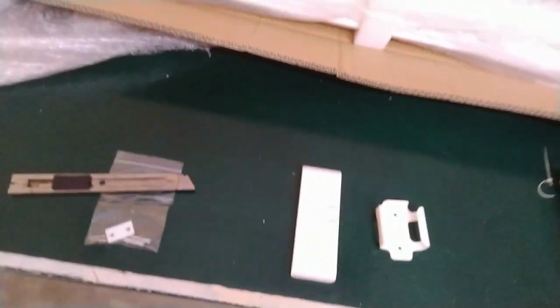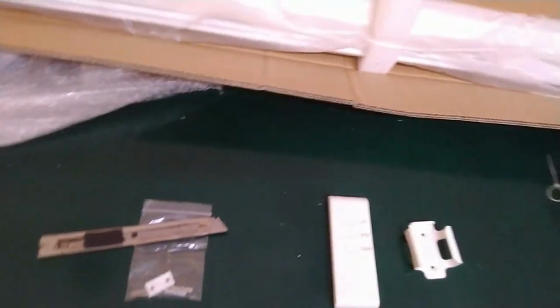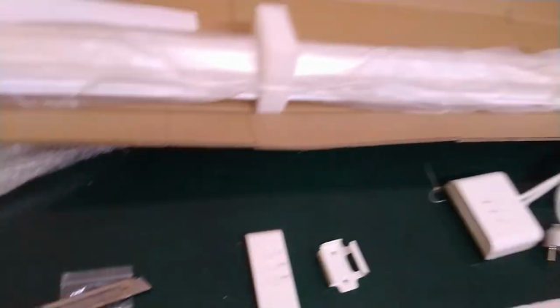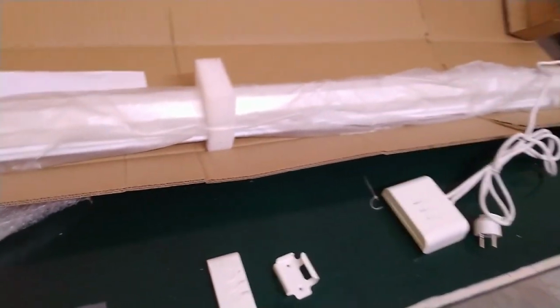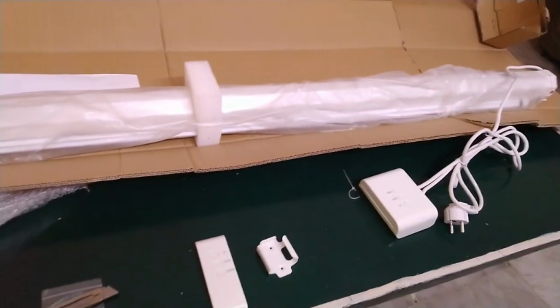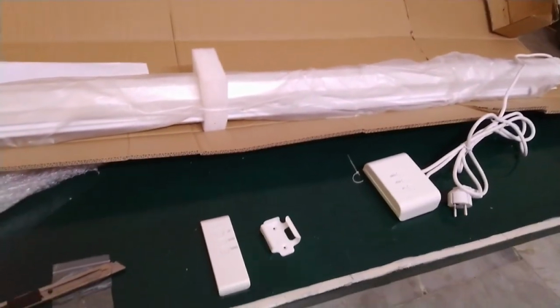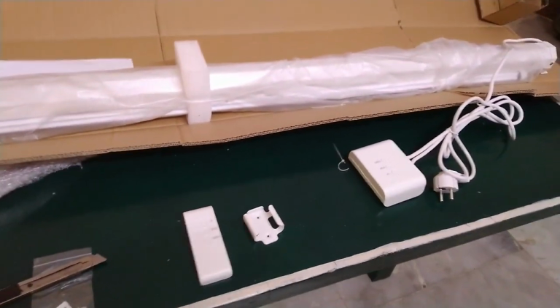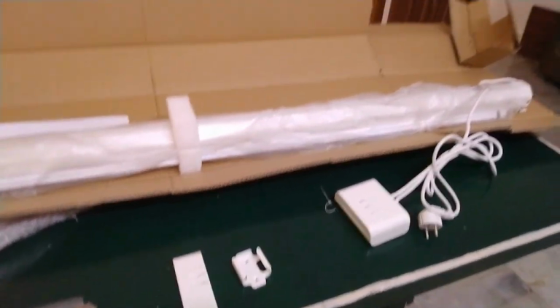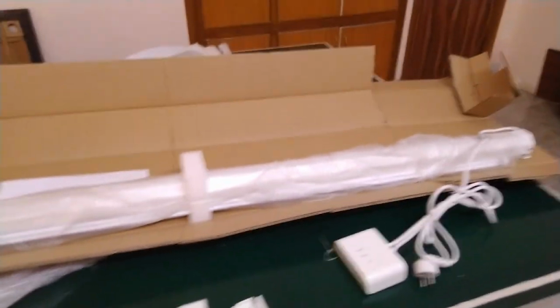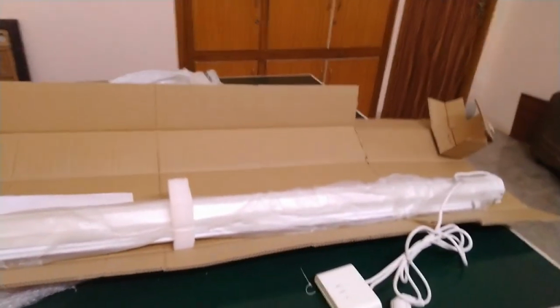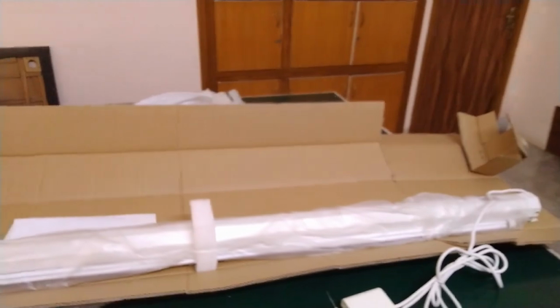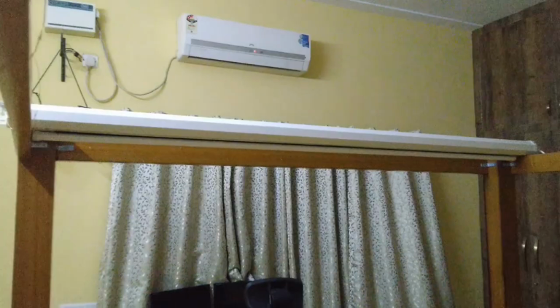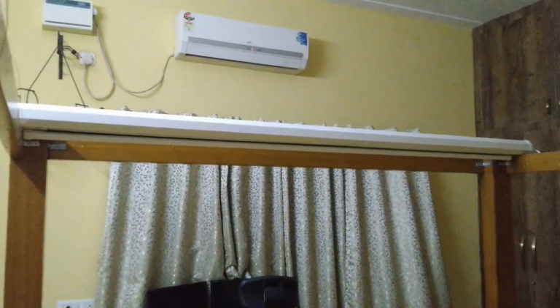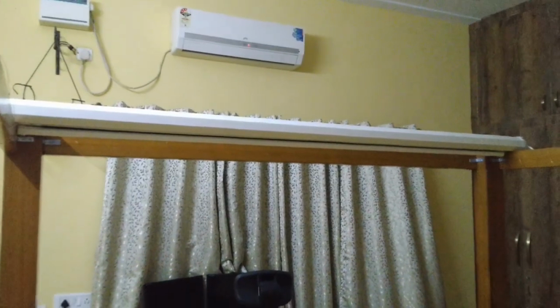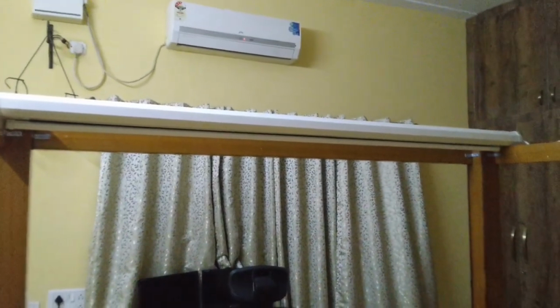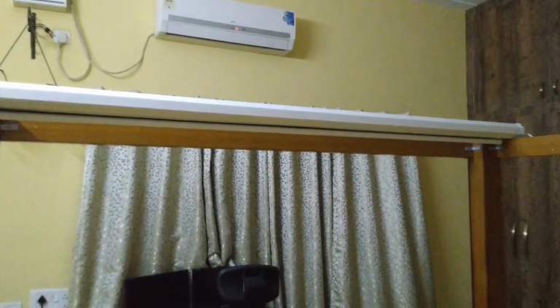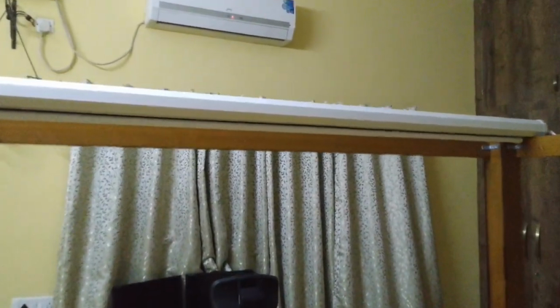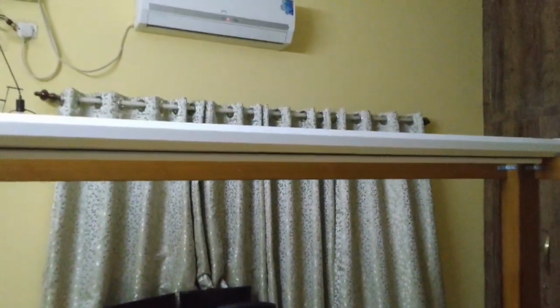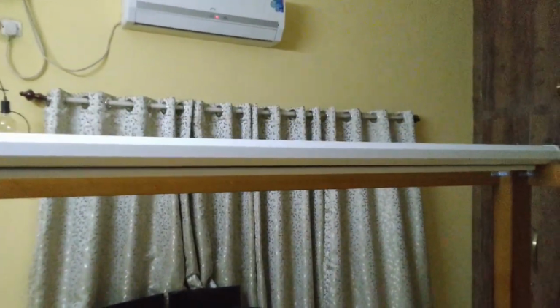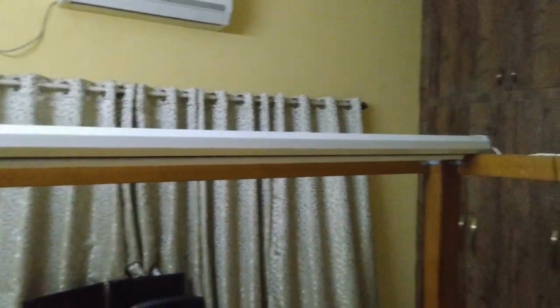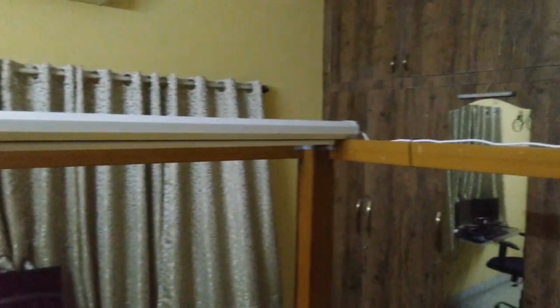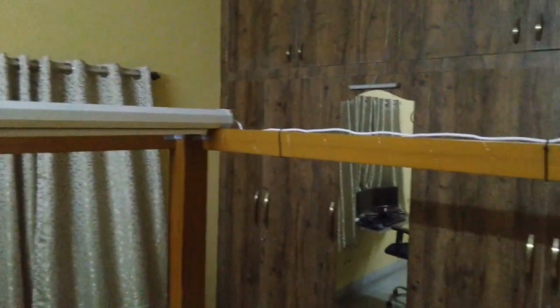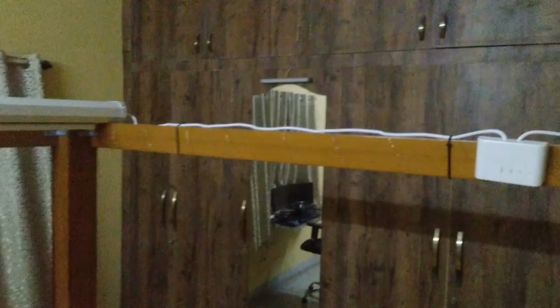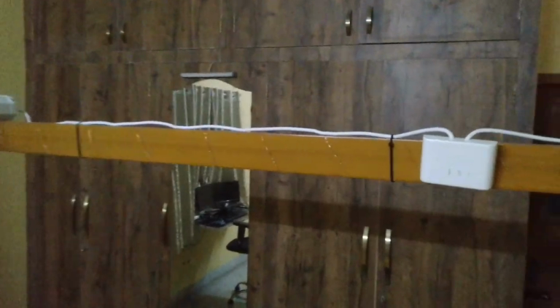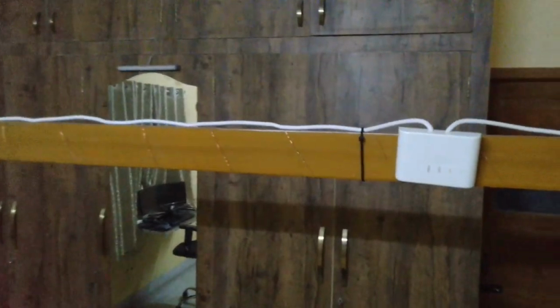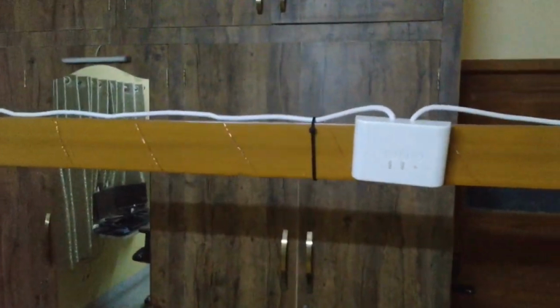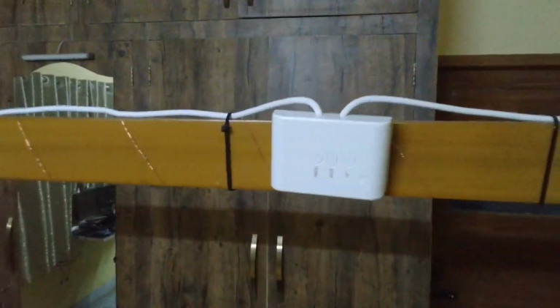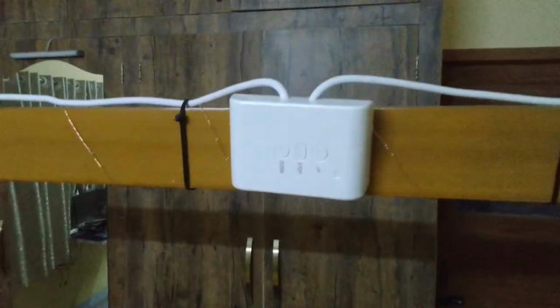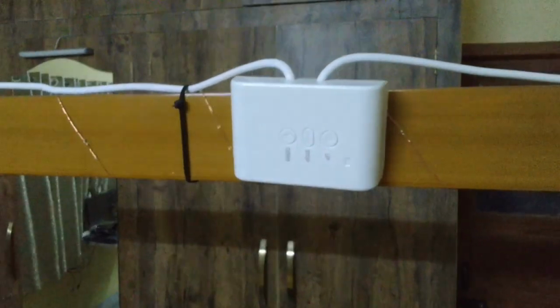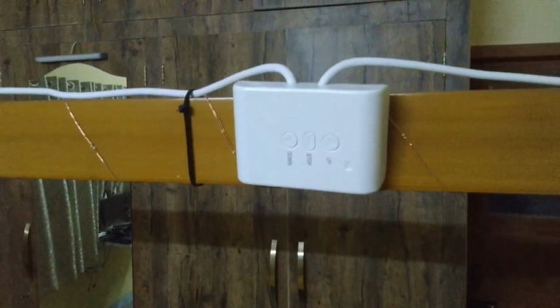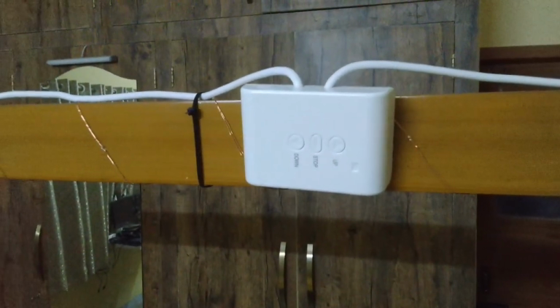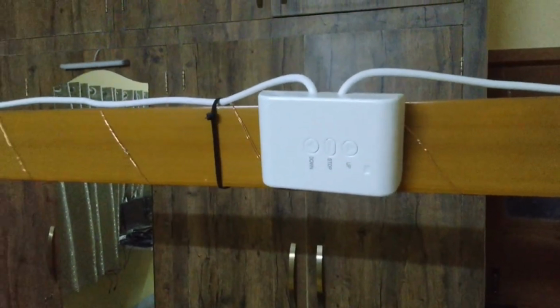Let's get the screen set up and see how it functions. I have set up the screen on the far end of my poster bed and it fits perfectly for the dimensions. I have attached the control unit to one of the beams of my bed. We will be using the remote control for the screen in this case.